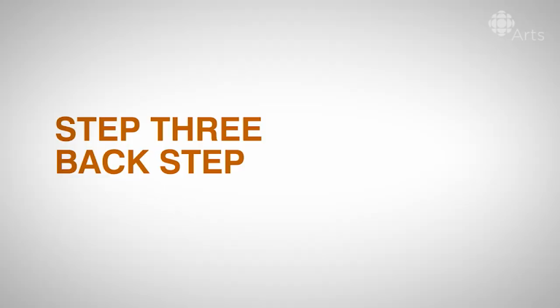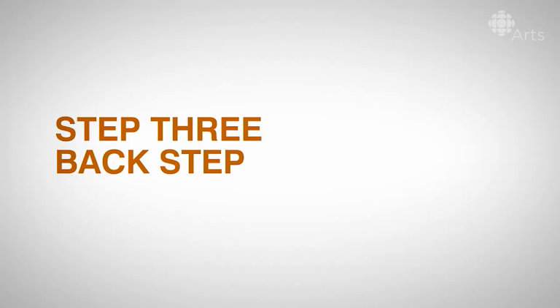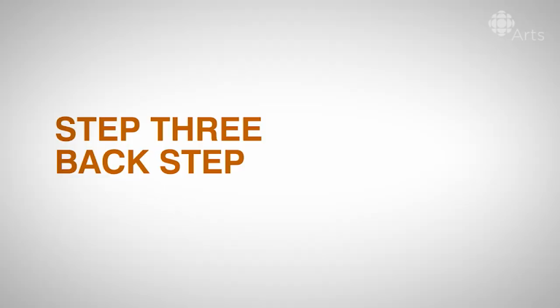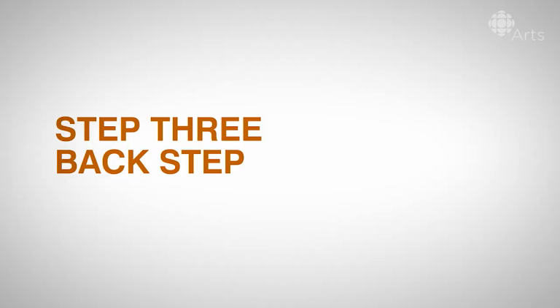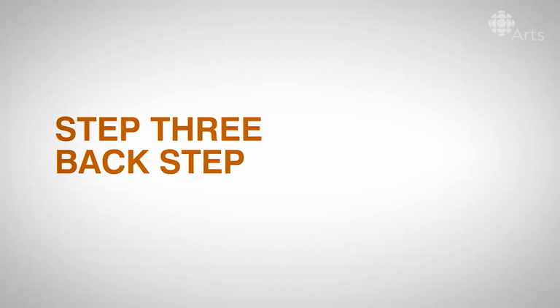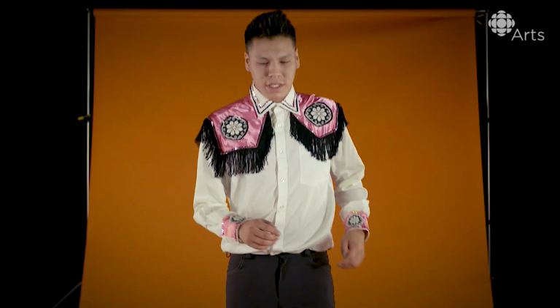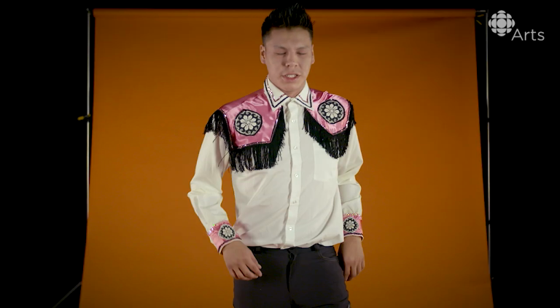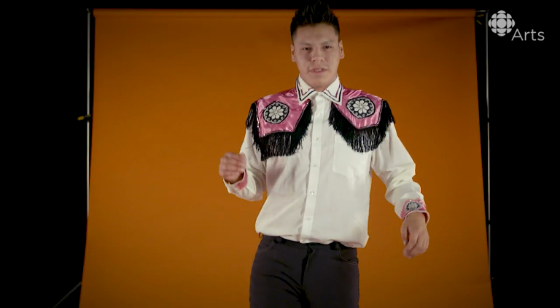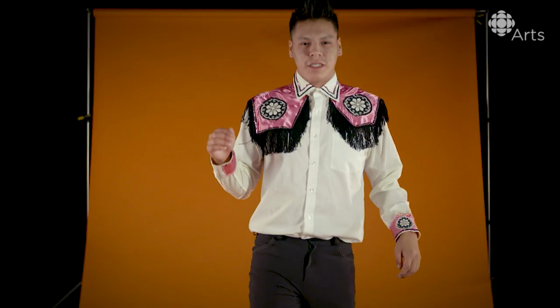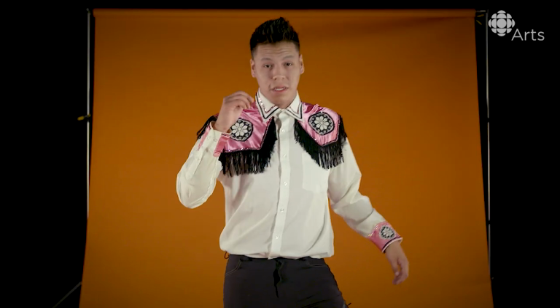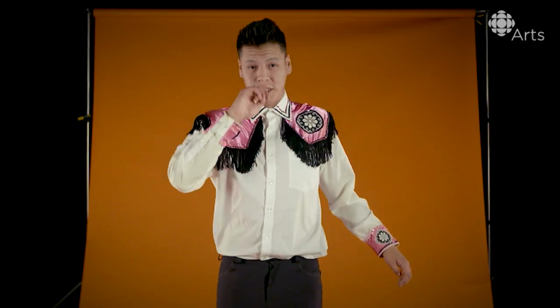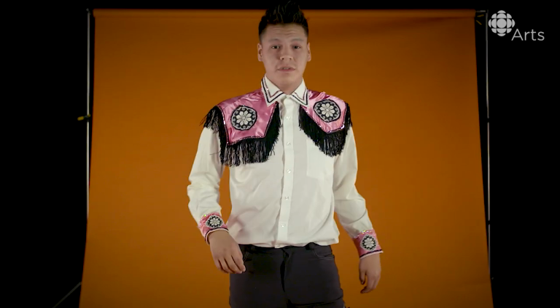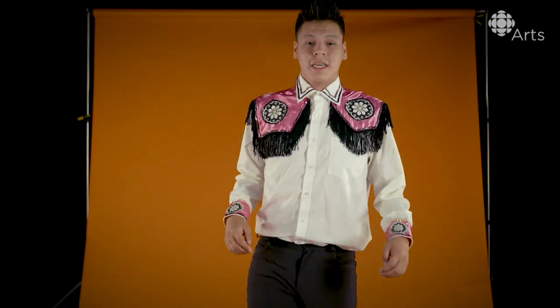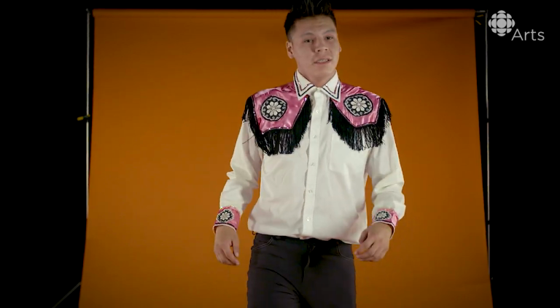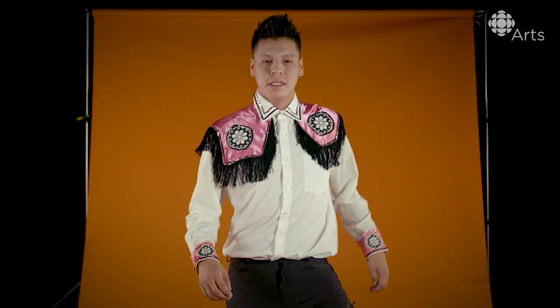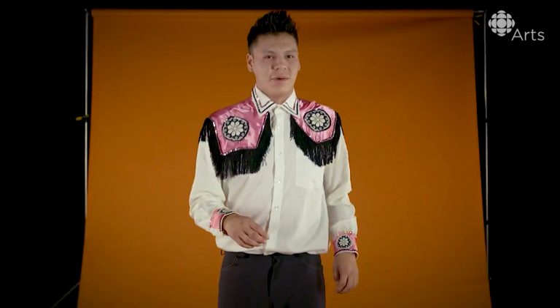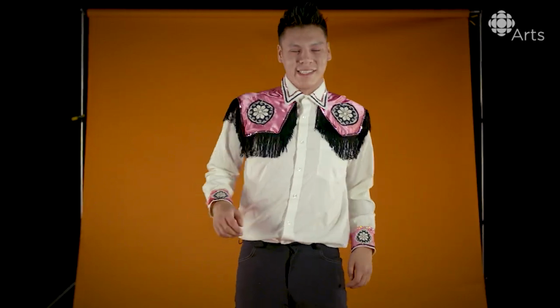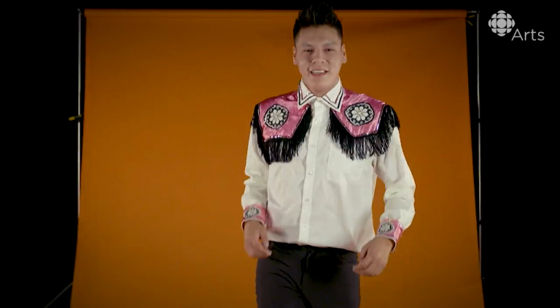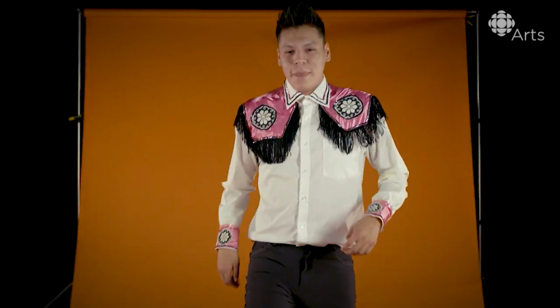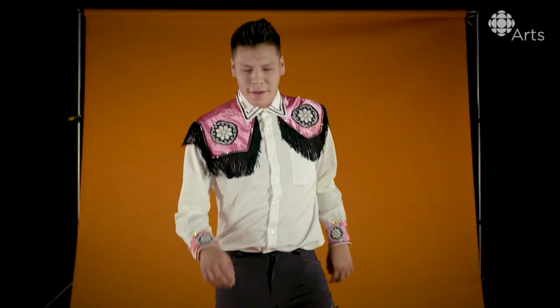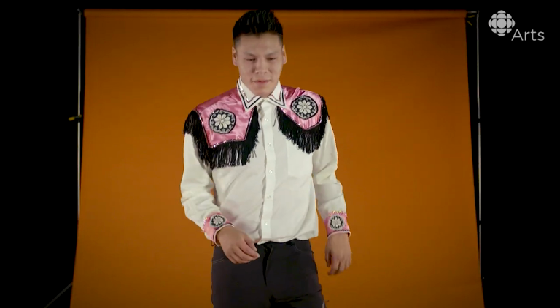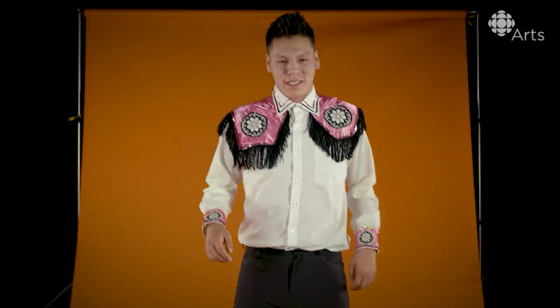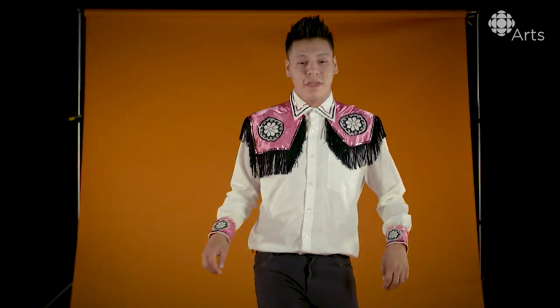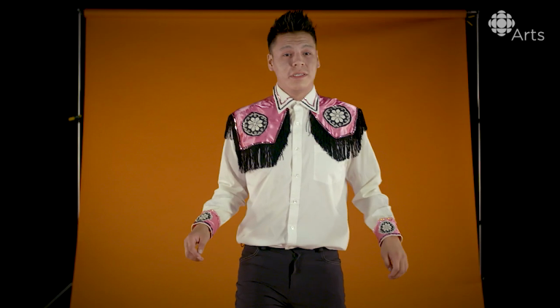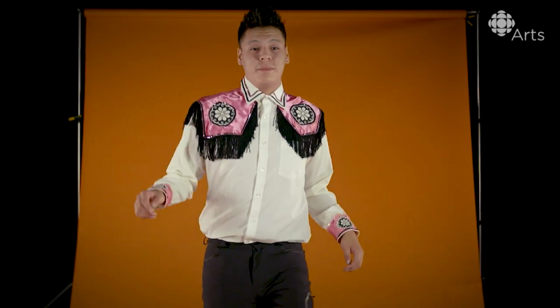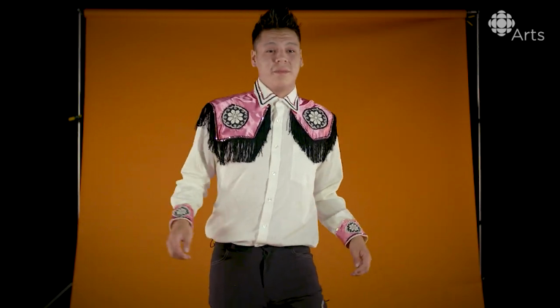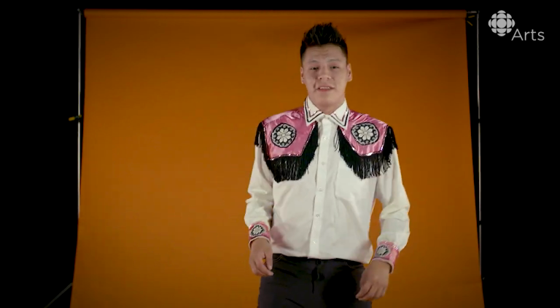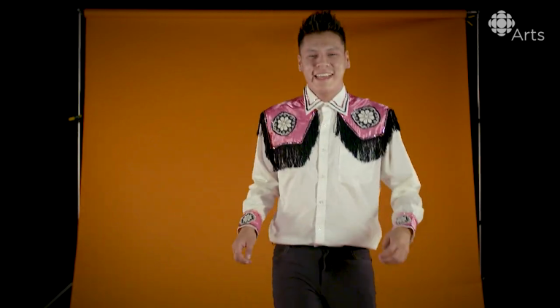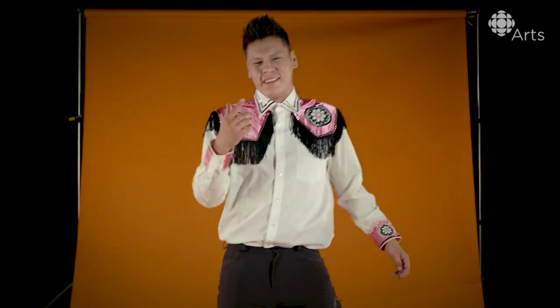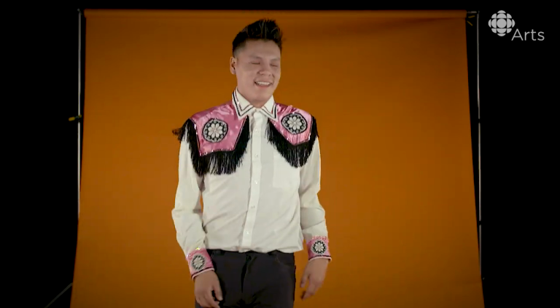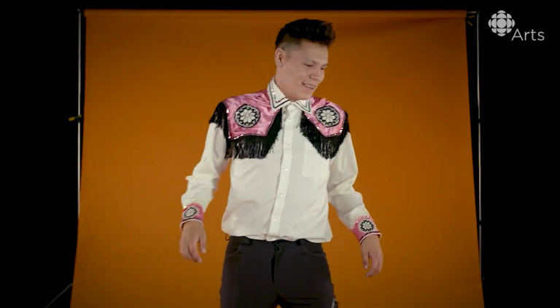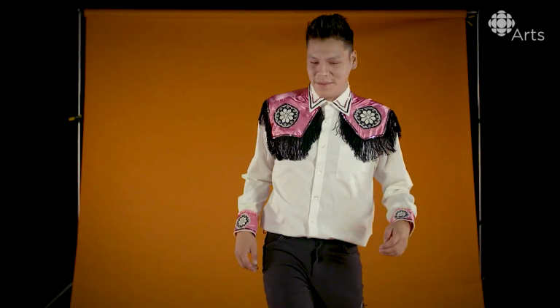Step three, I call it the back step. This signature move is actually my brother's signature move, Lionel. He's also a square dancer. Little brother's always better than the bigger brother. I'm sorry to say that, Lionel — I love you, man.